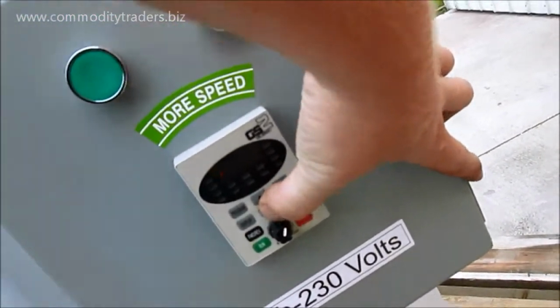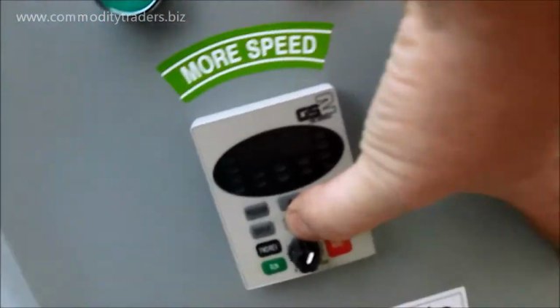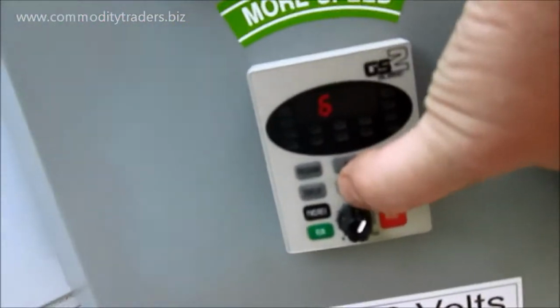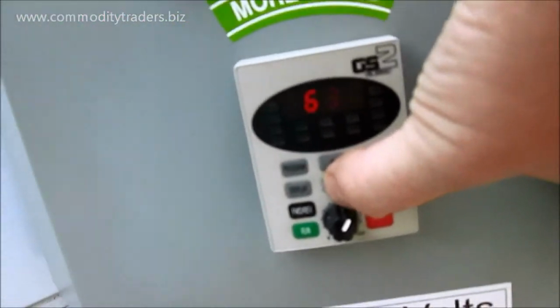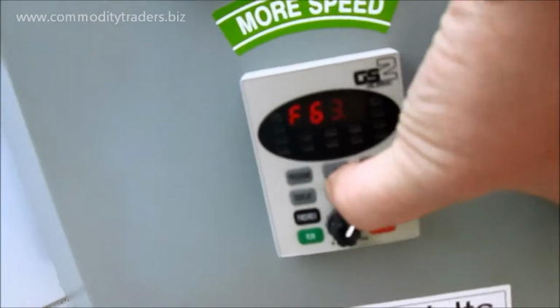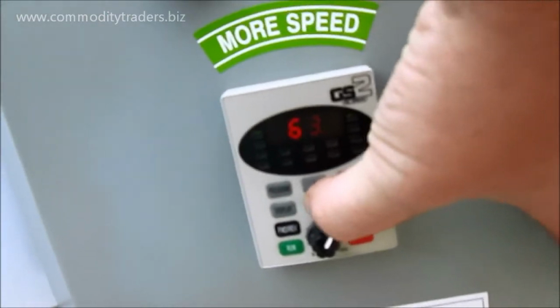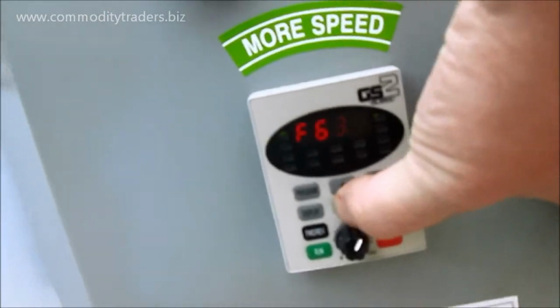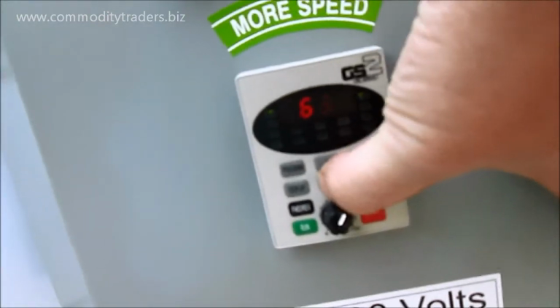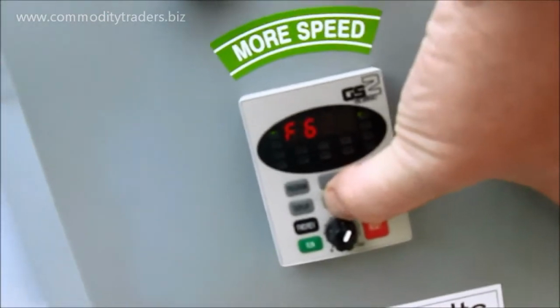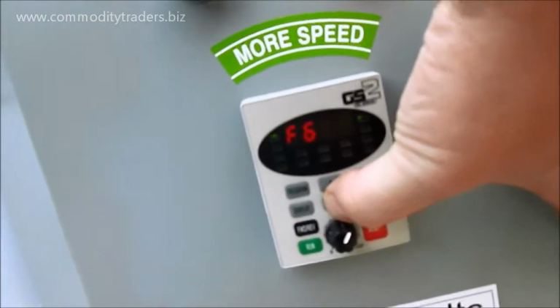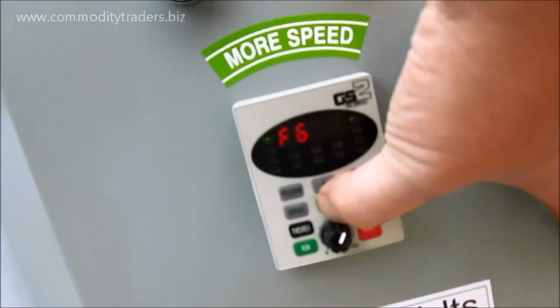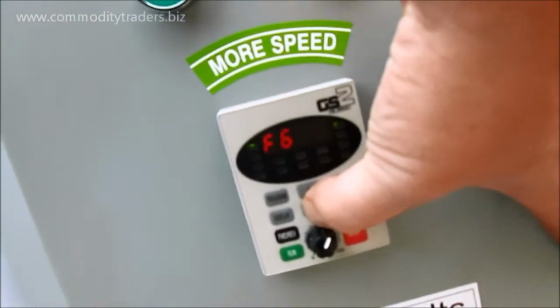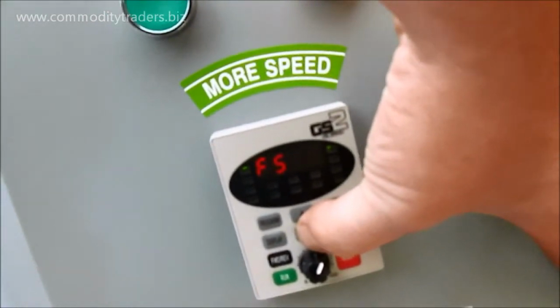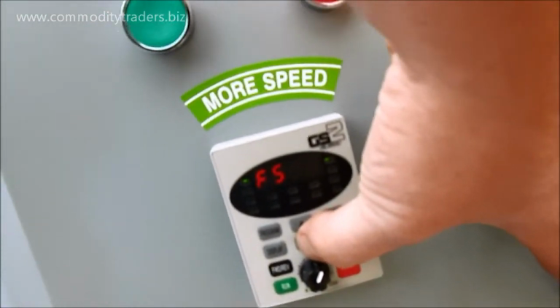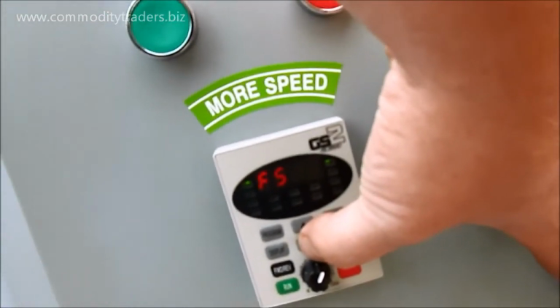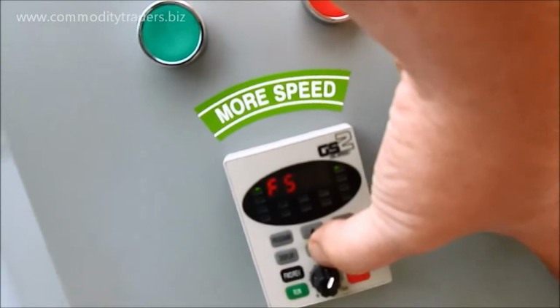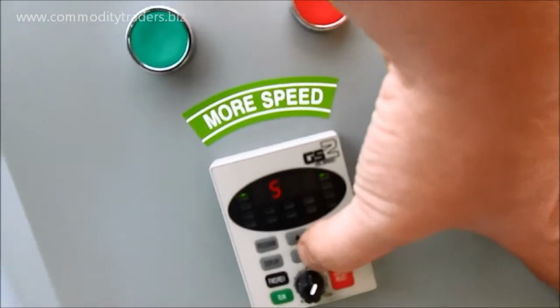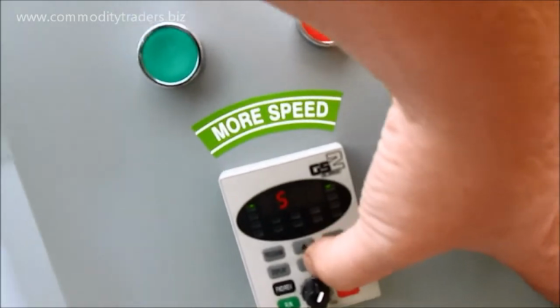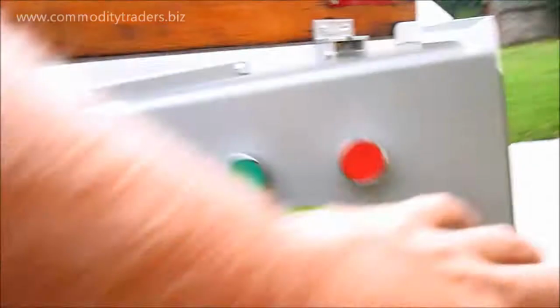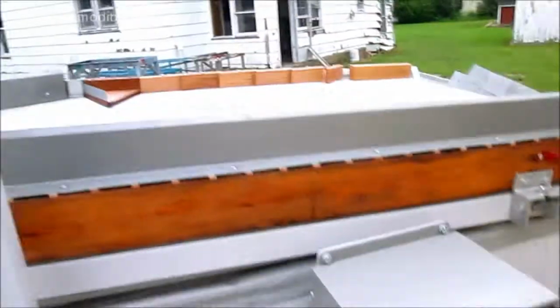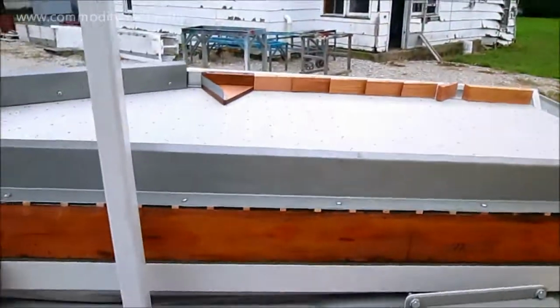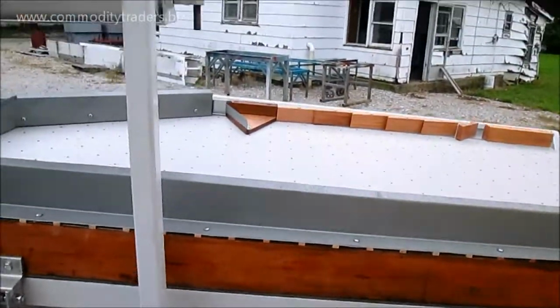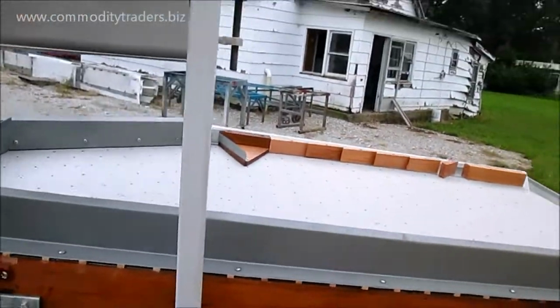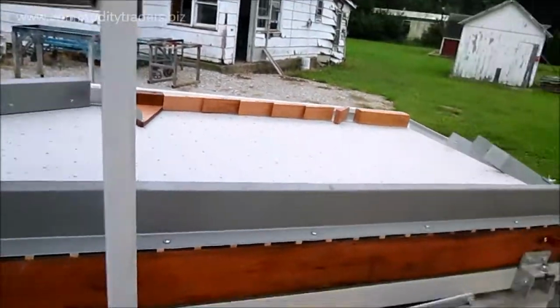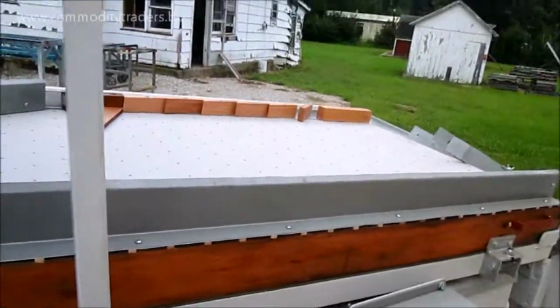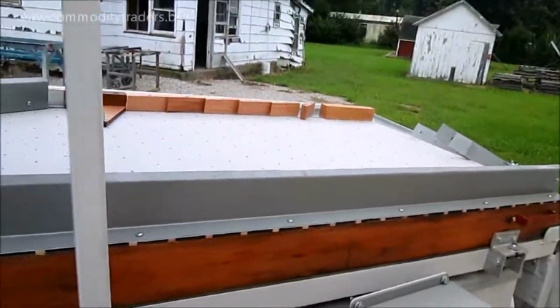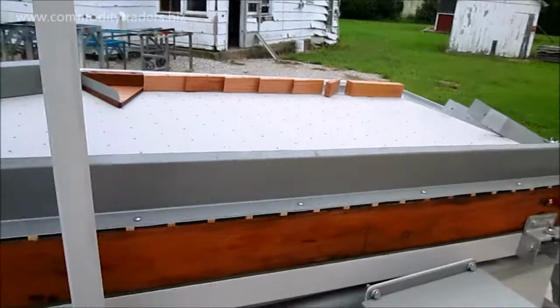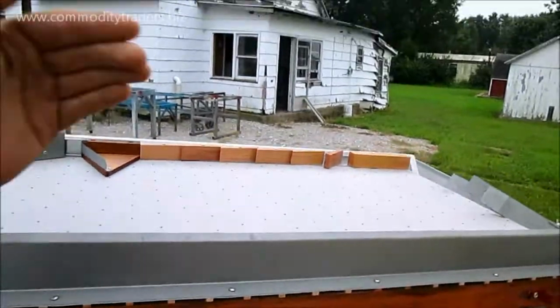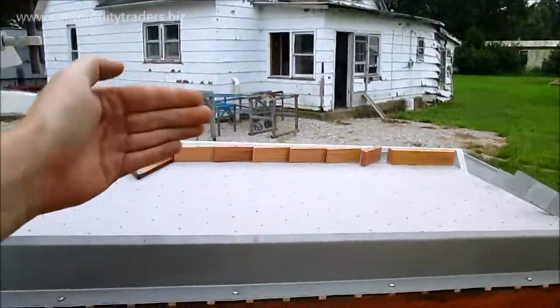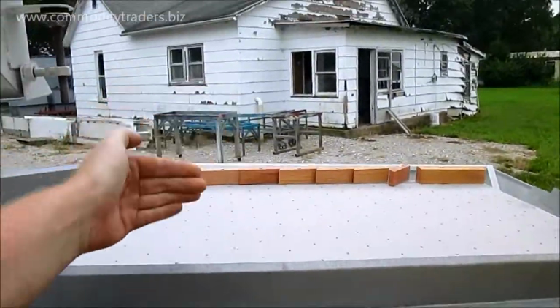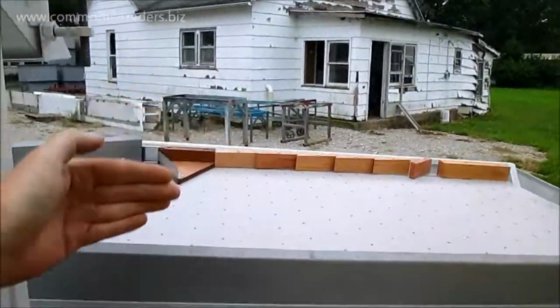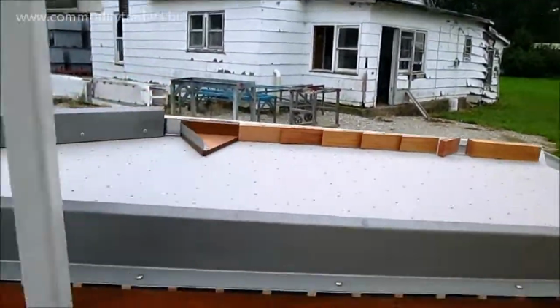Now that digital display doesn't flicker — it's just the camera. Slowing this down. That takes a lot of the vibration out of the machine. That's making the deck not shake so fast.